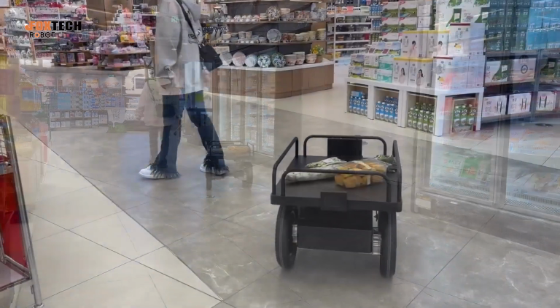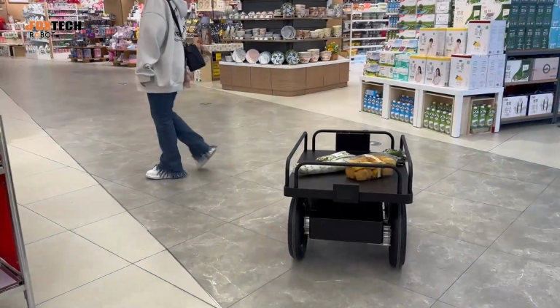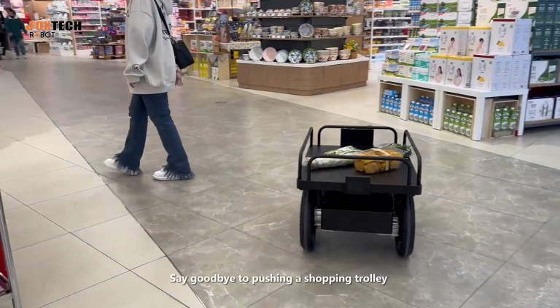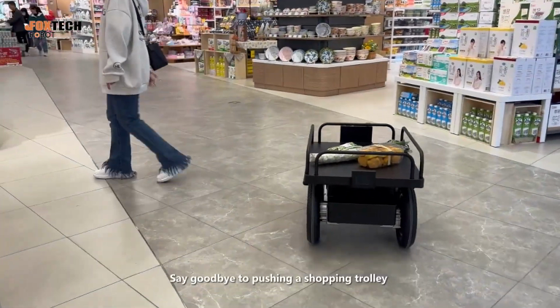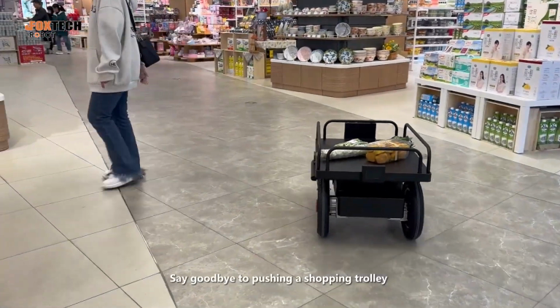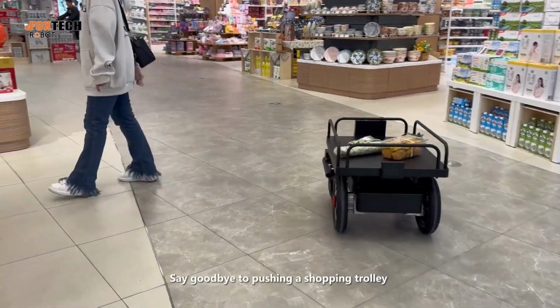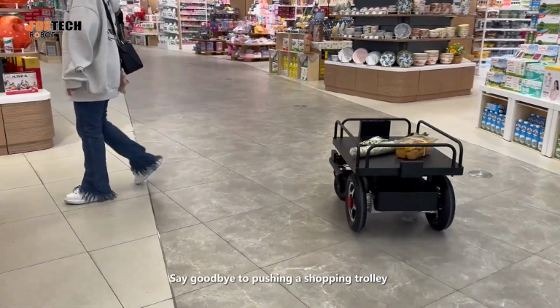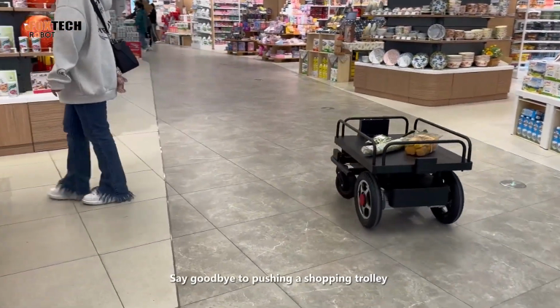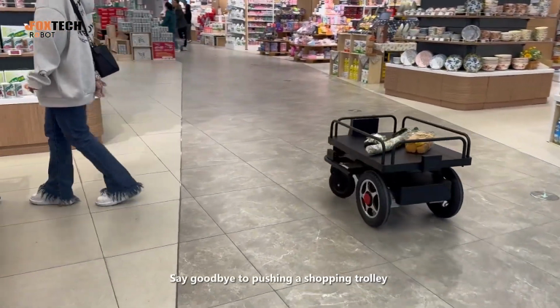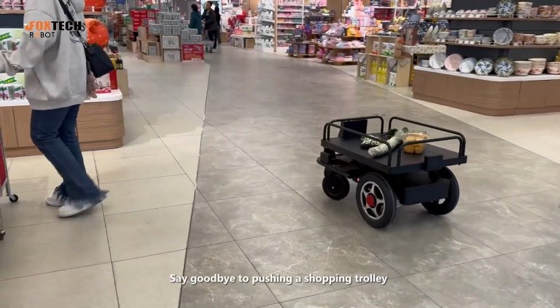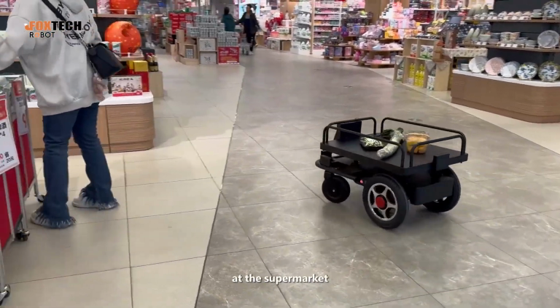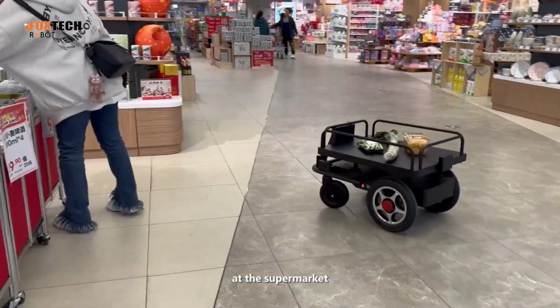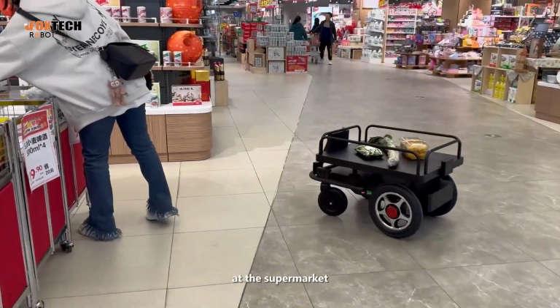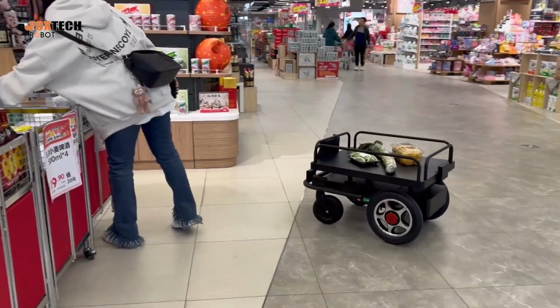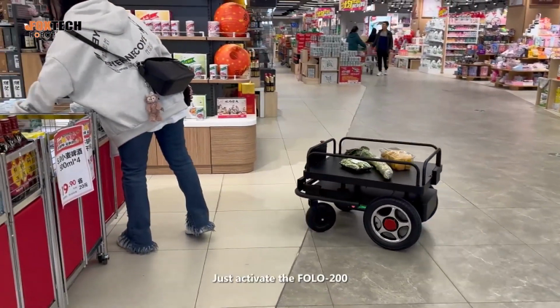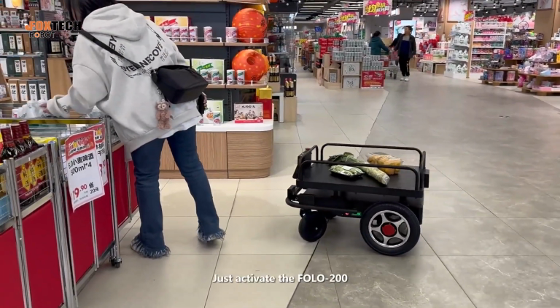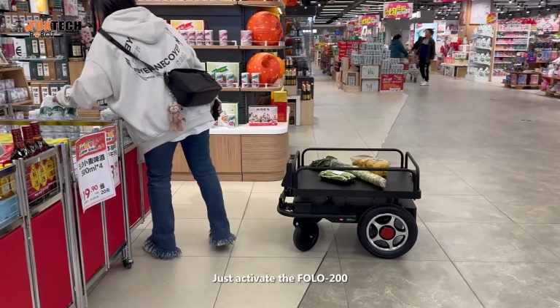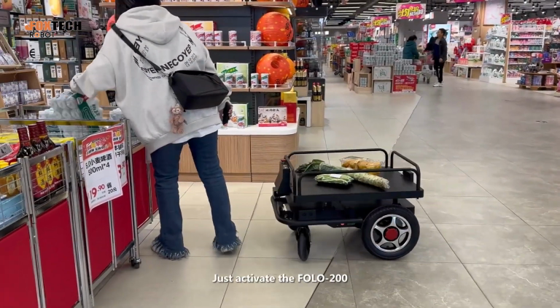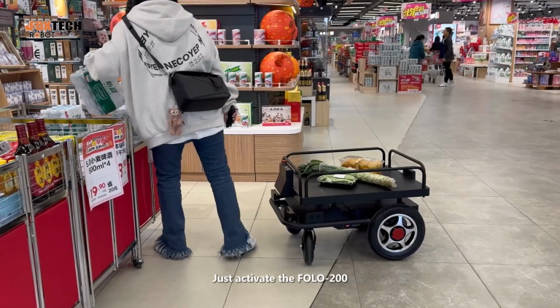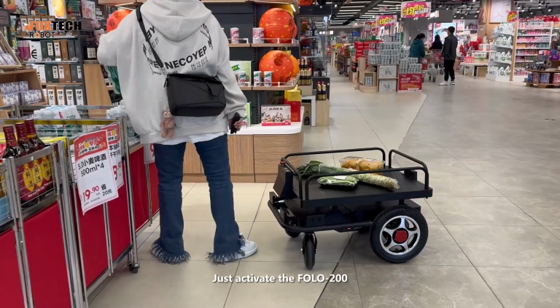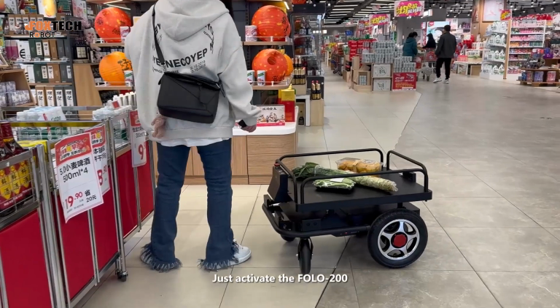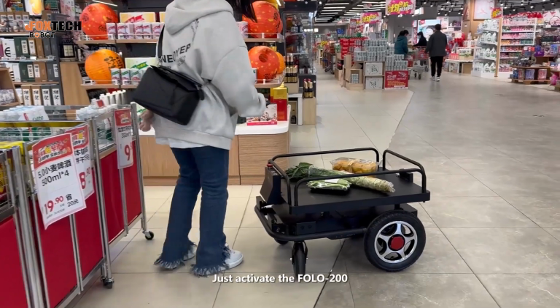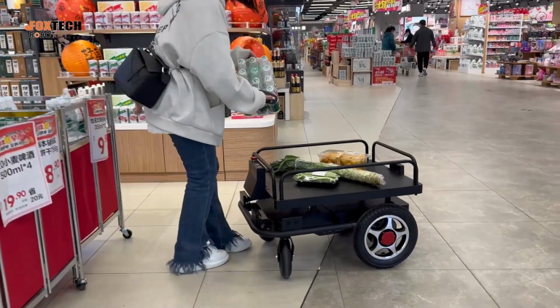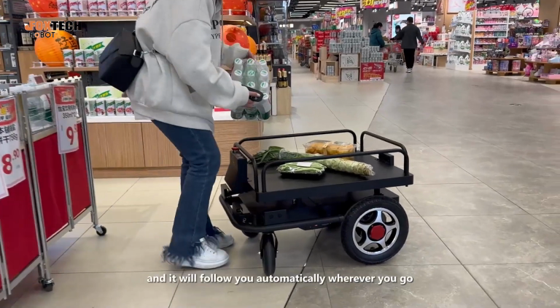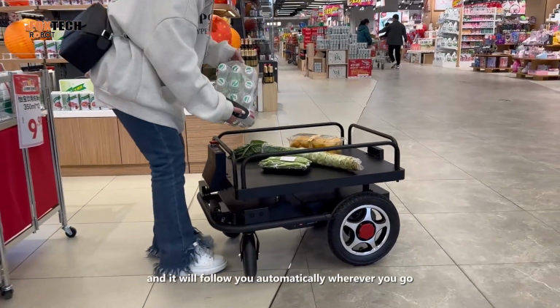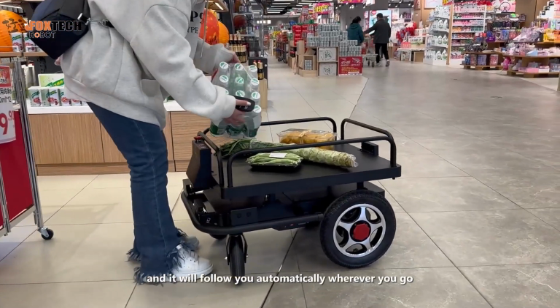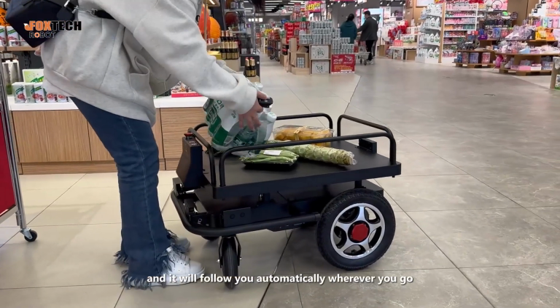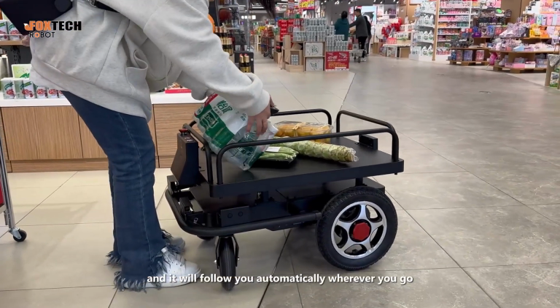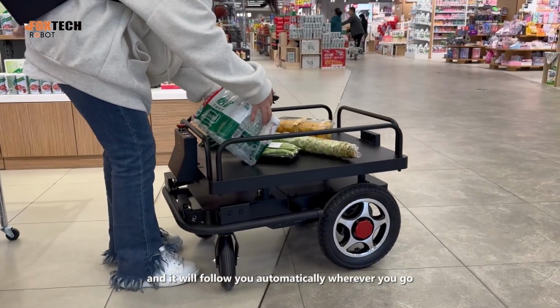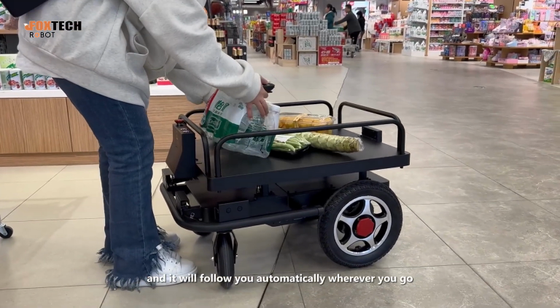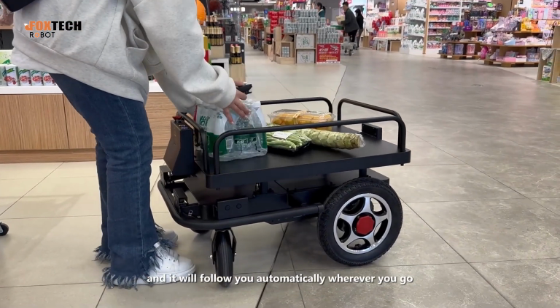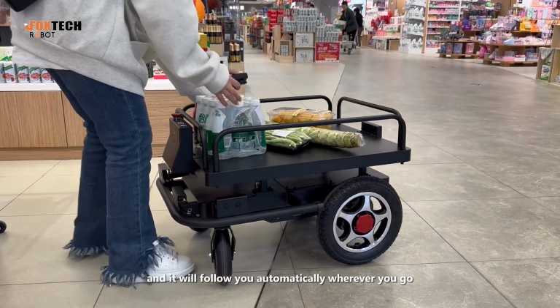Say goodbye to pushing a shopping trolley at the supermarket — just activate the FOLO 200, and it will follow you automatically wherever you go.